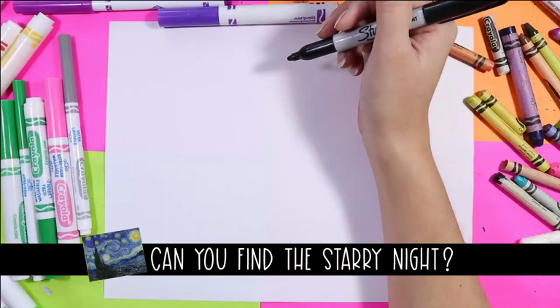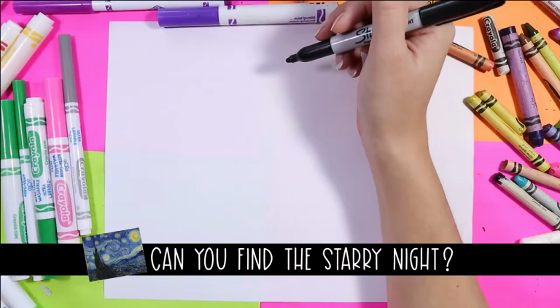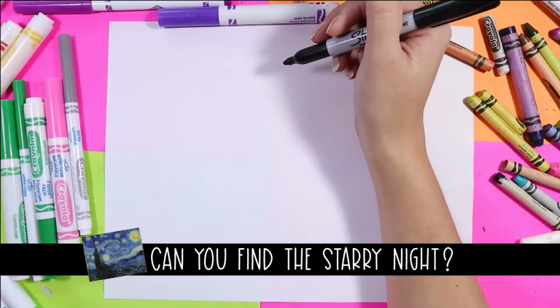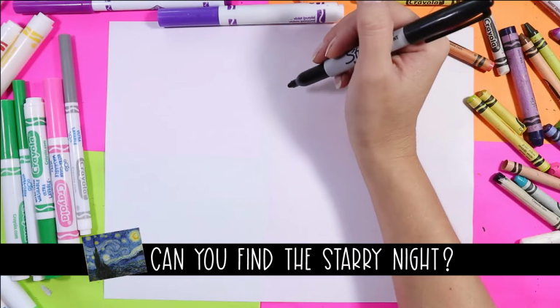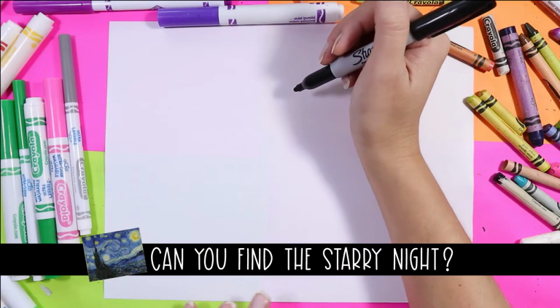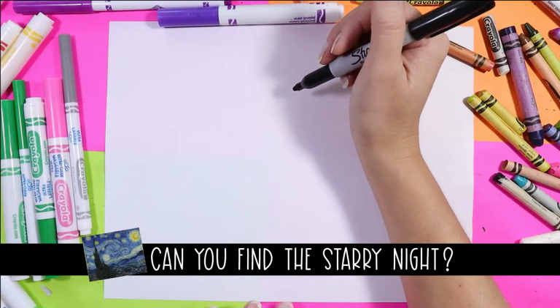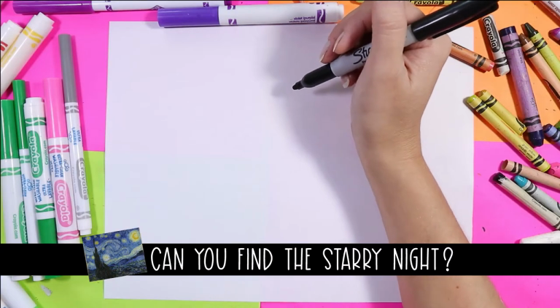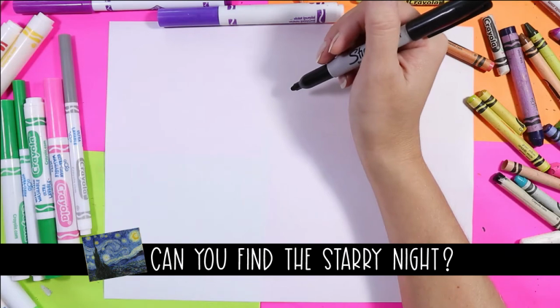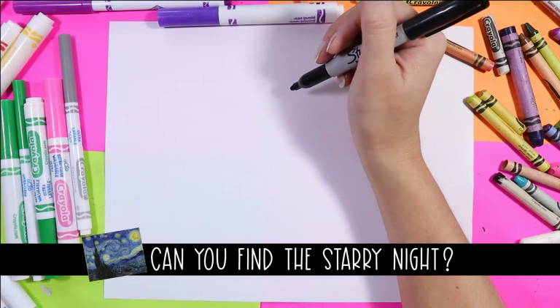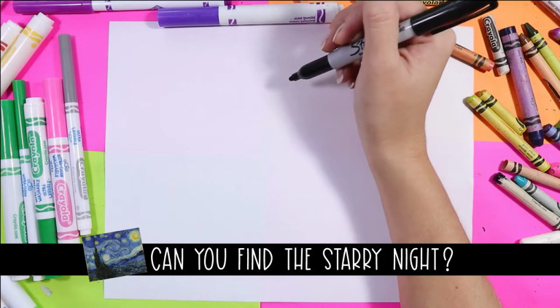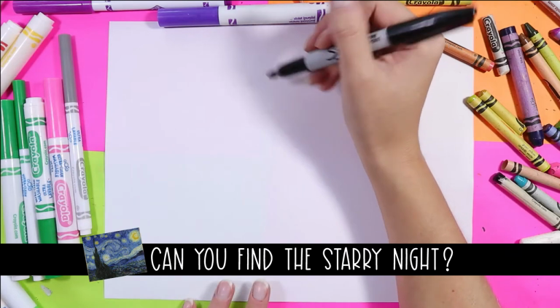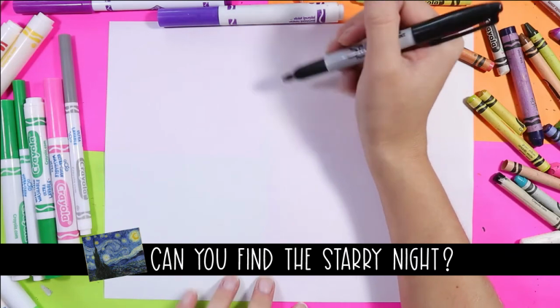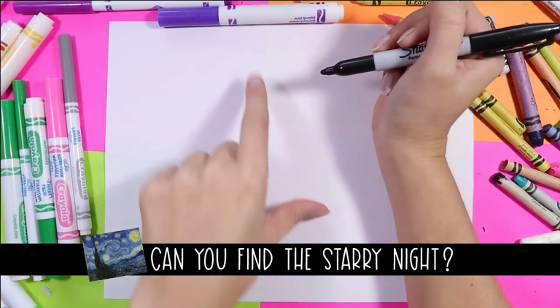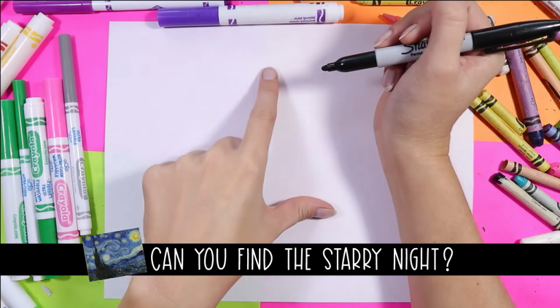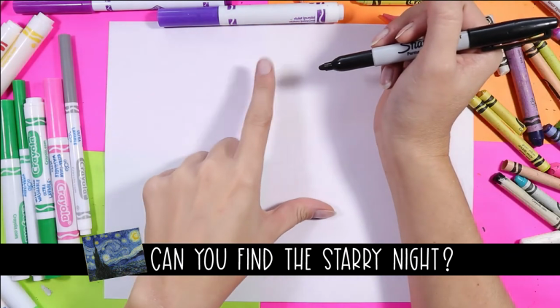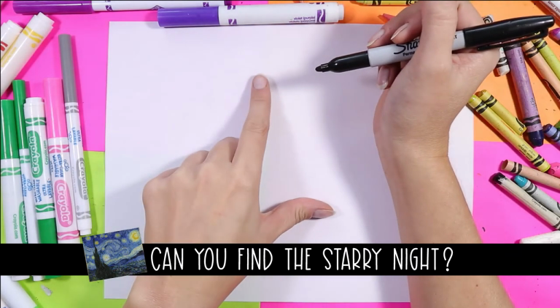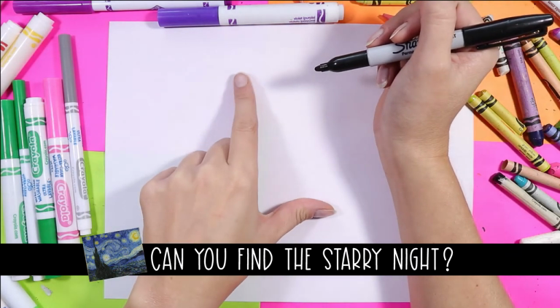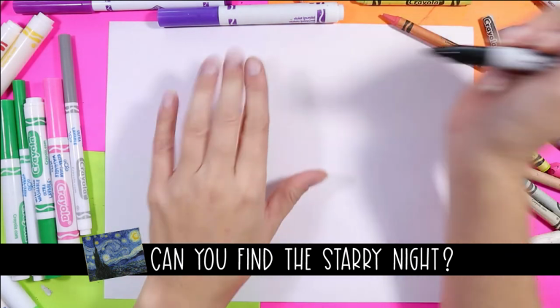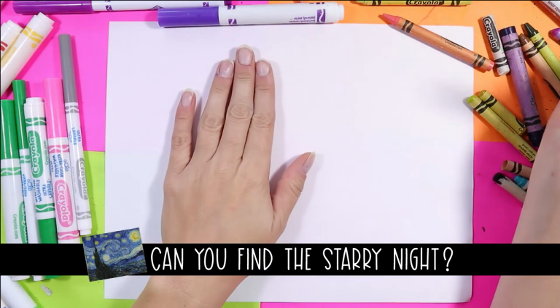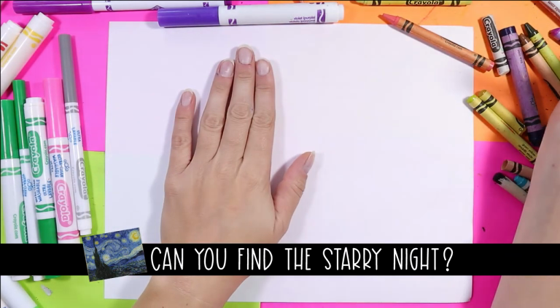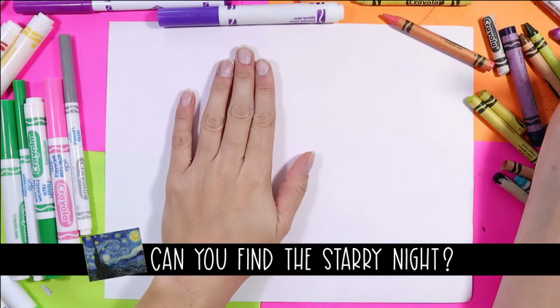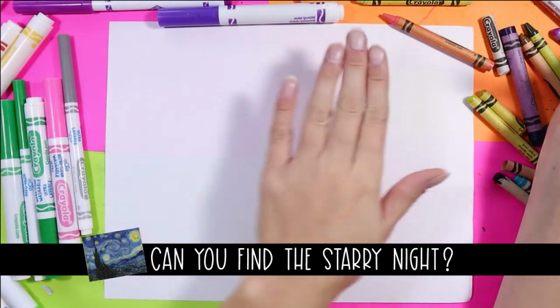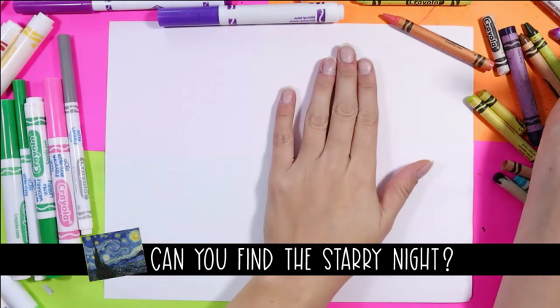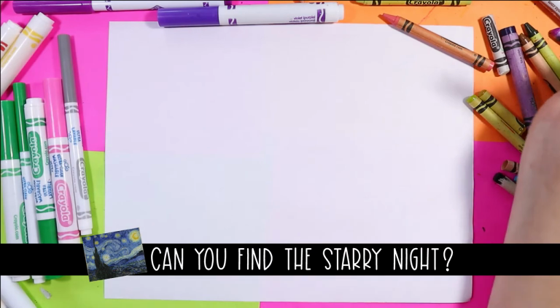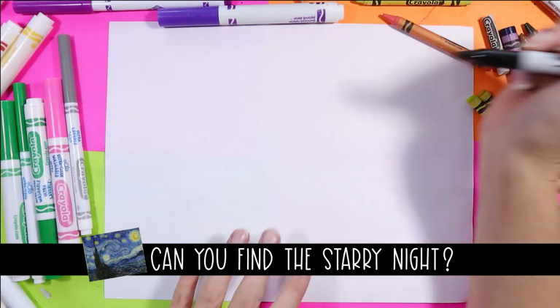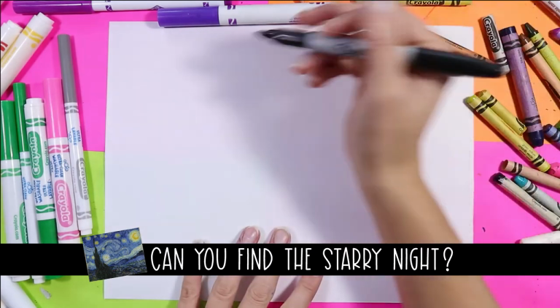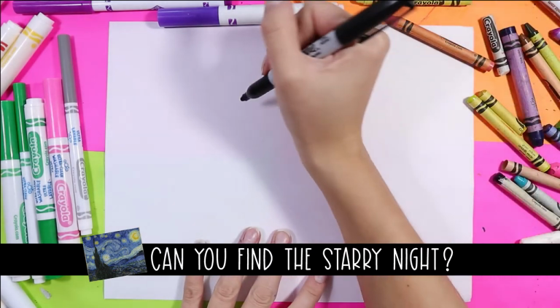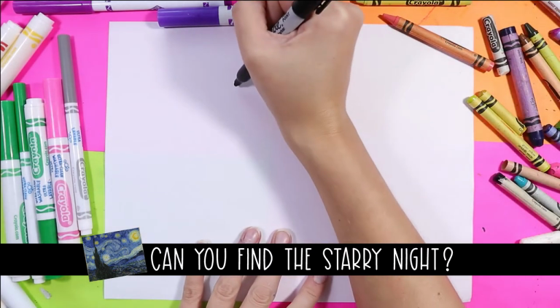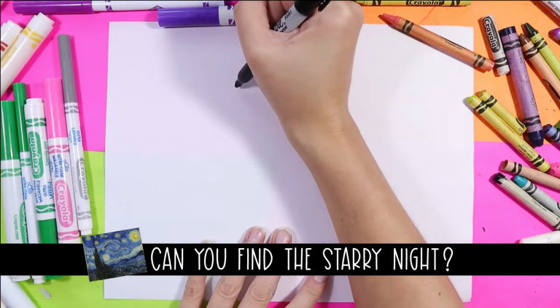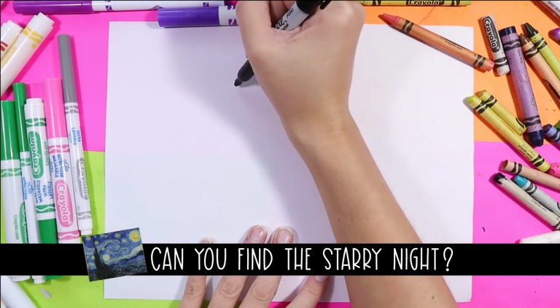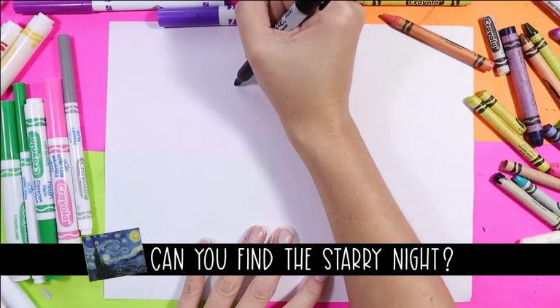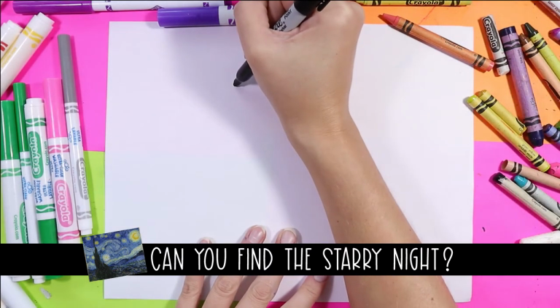Today we're going to be drawing a flaming hot pepper and we're going to begin with the stem. We're going to draw the pepper here and the flame over here, so make sure you allow for some space.